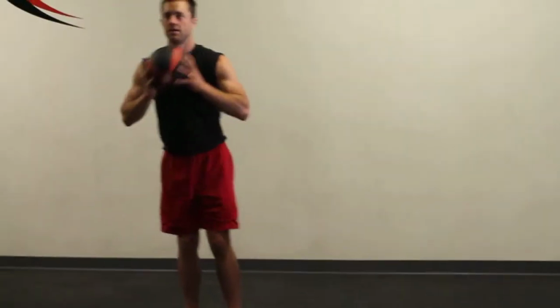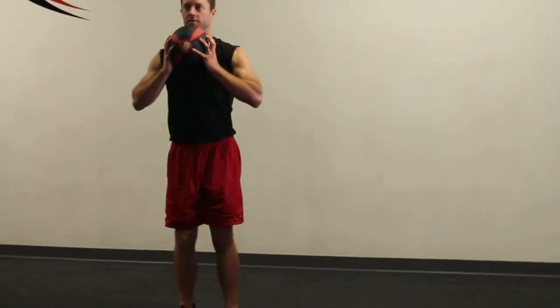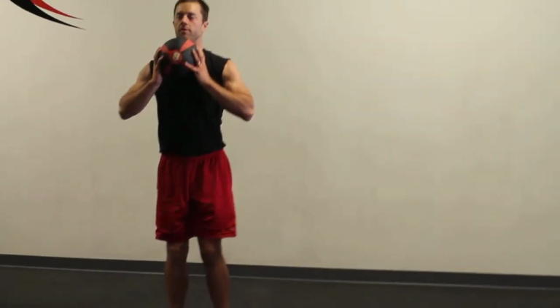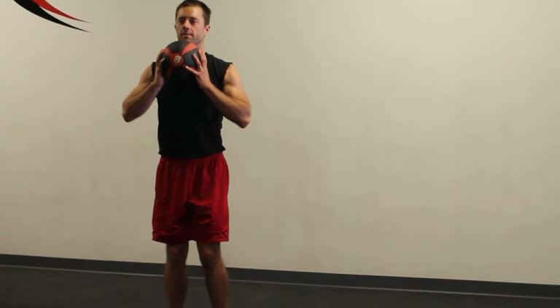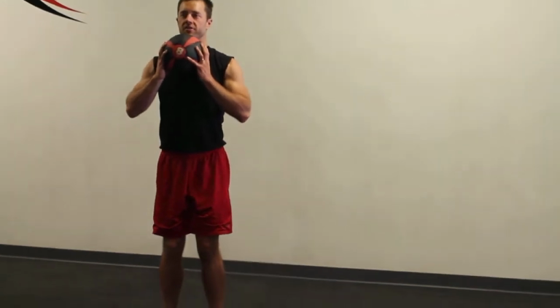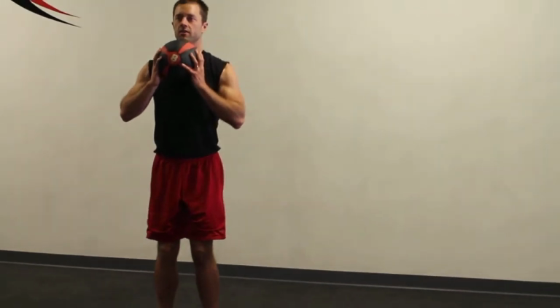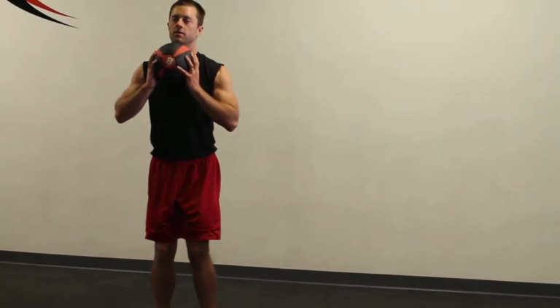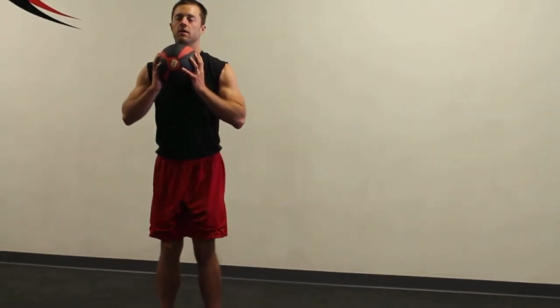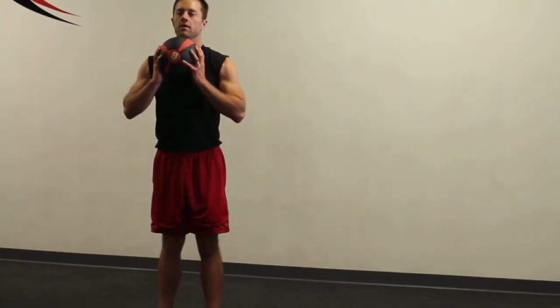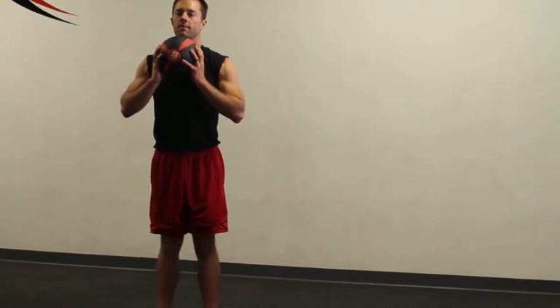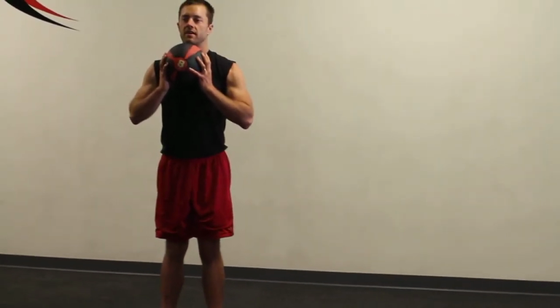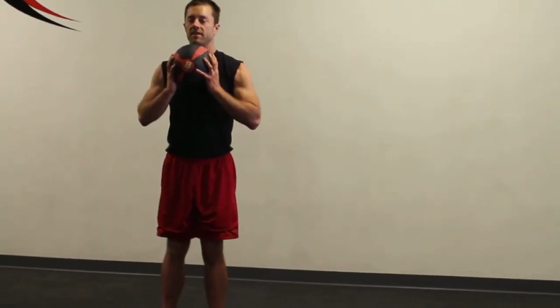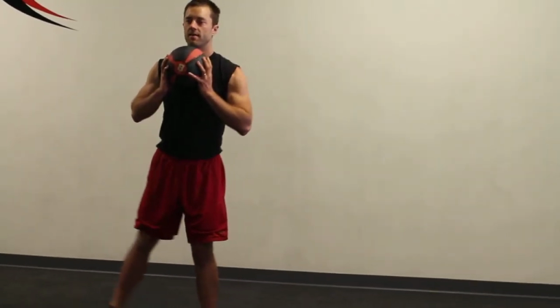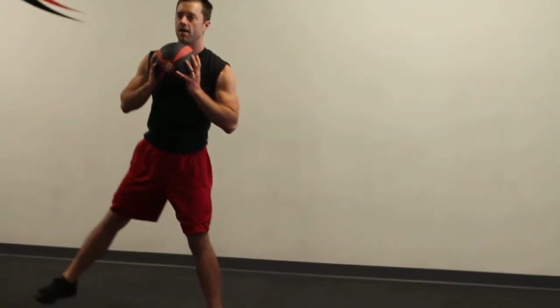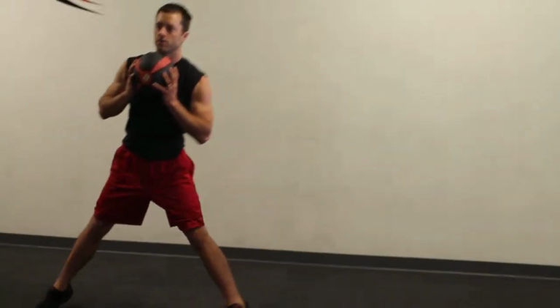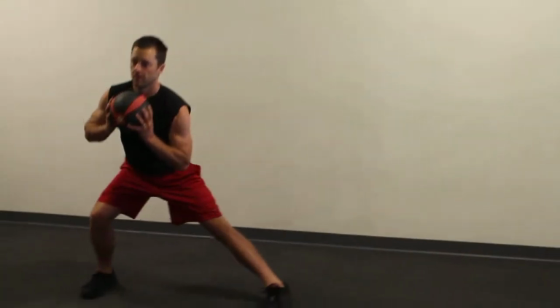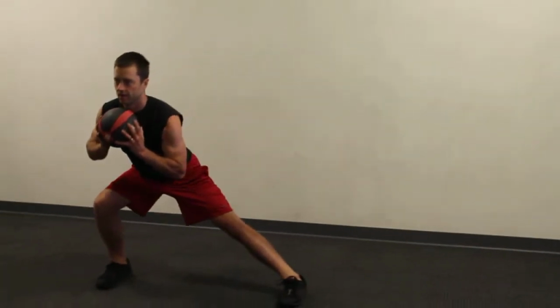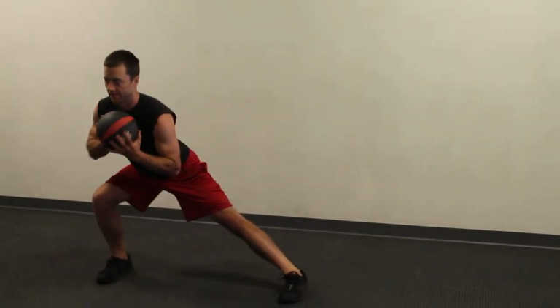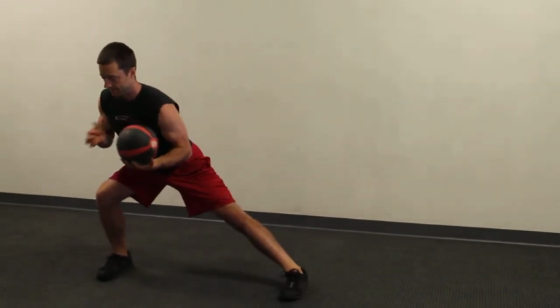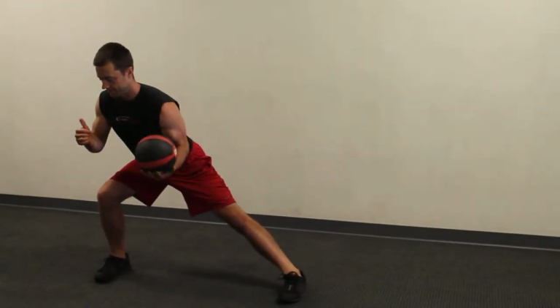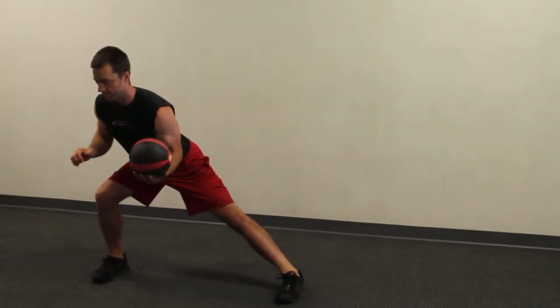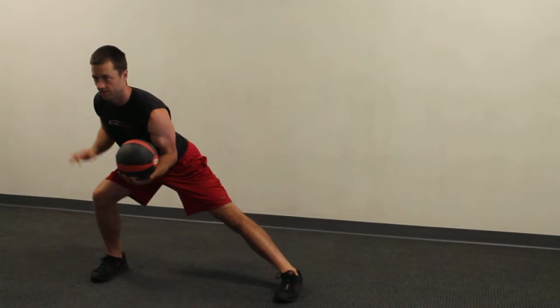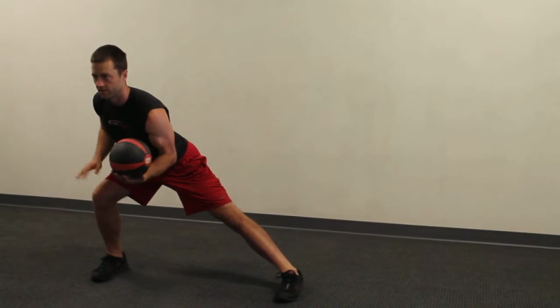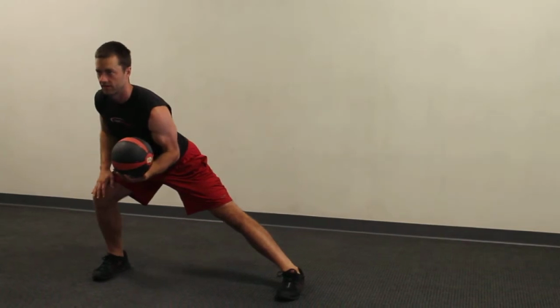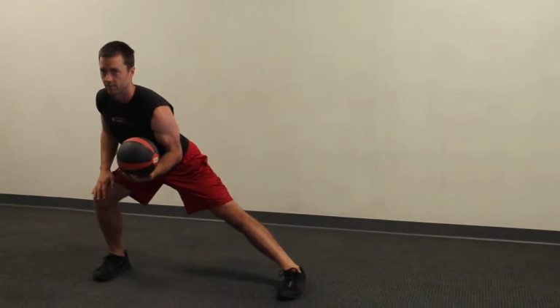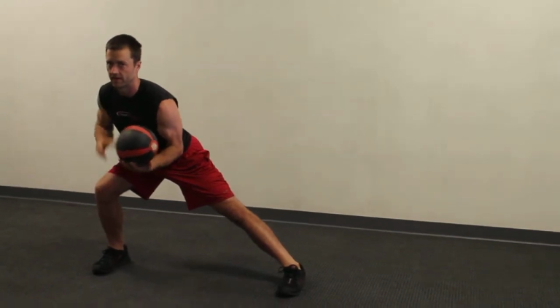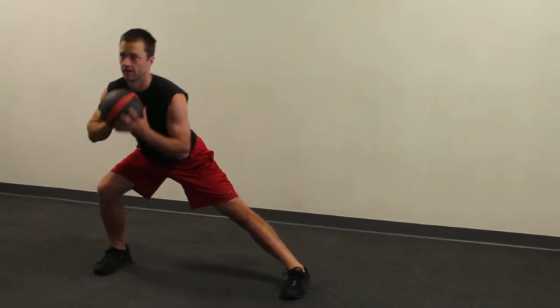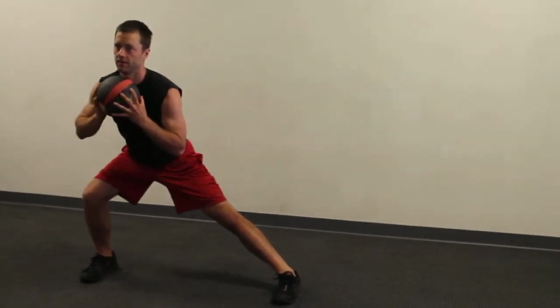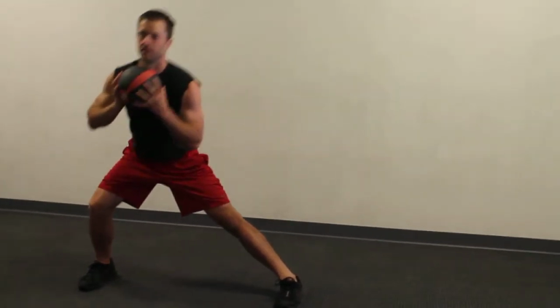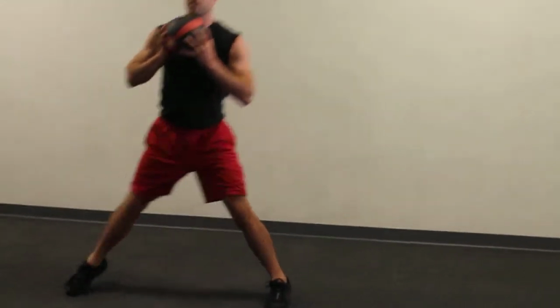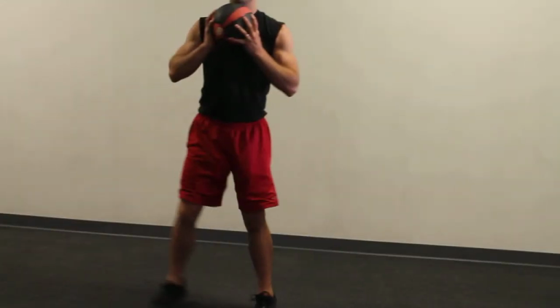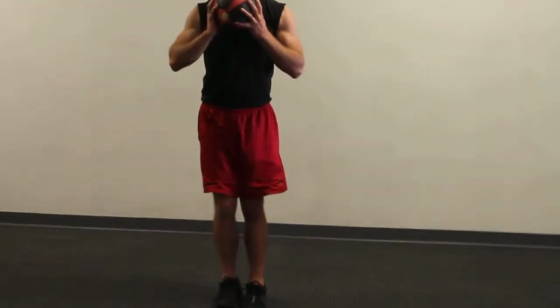I'm going to put the ball right on my chin, I'm going to take a big step out, the leg that steps is going to bend, and I'm going to come back to the middle.